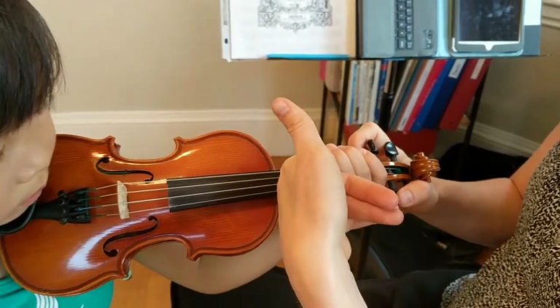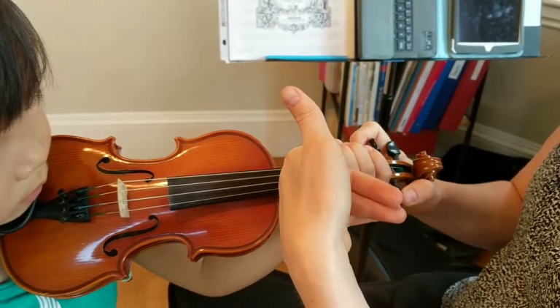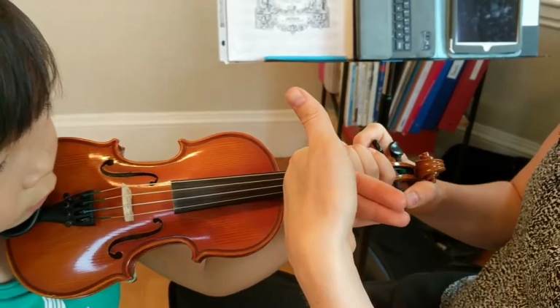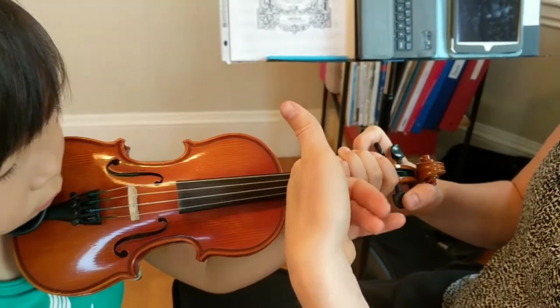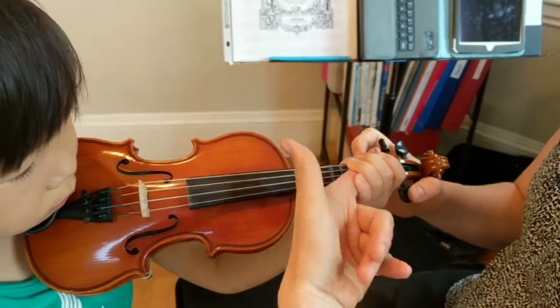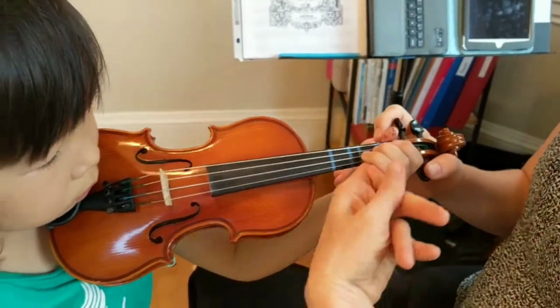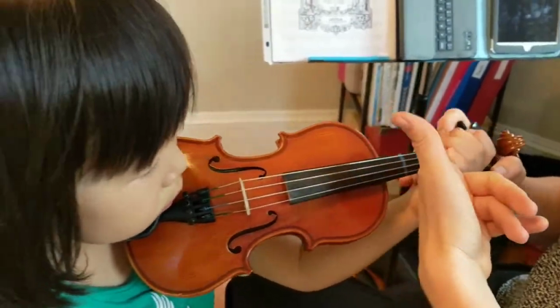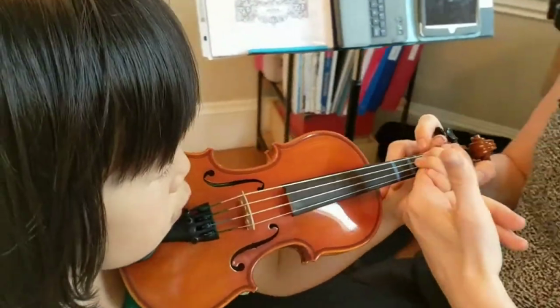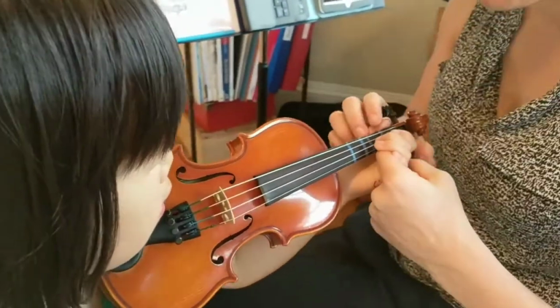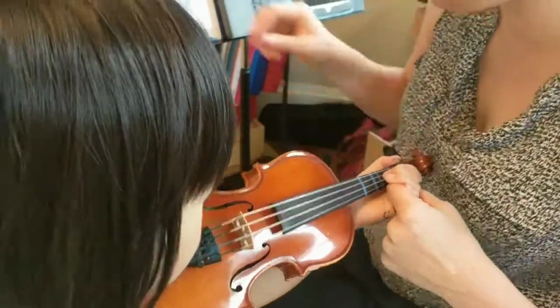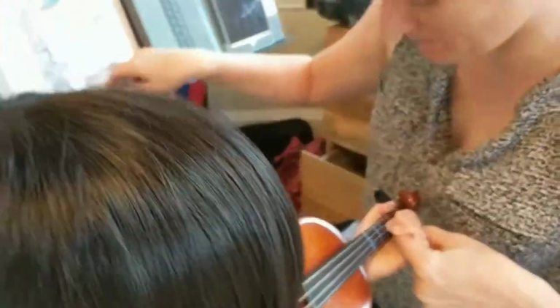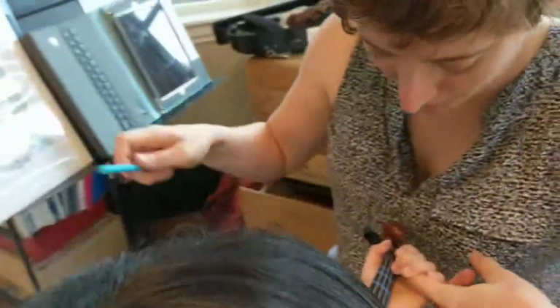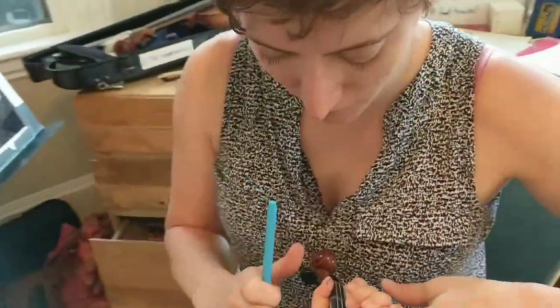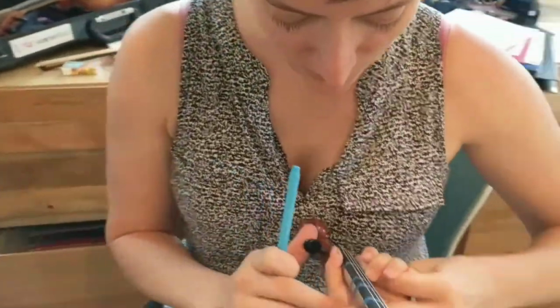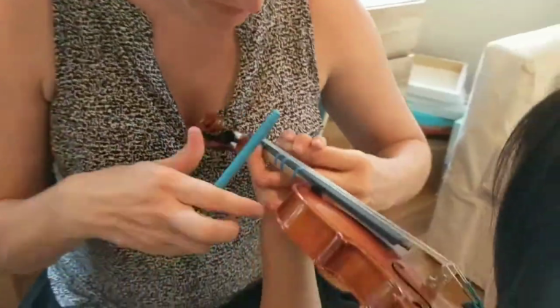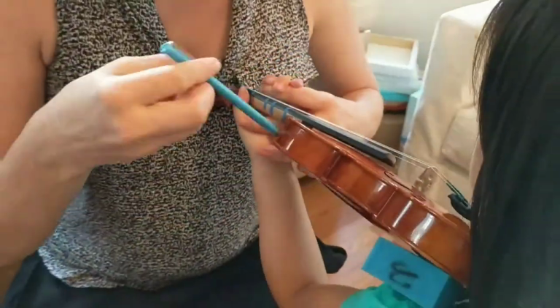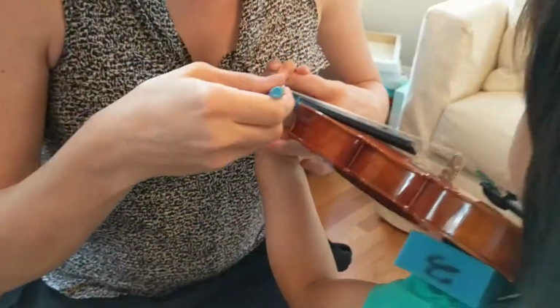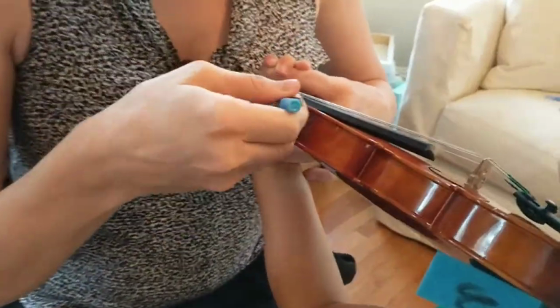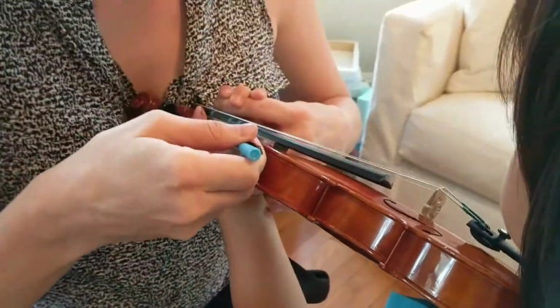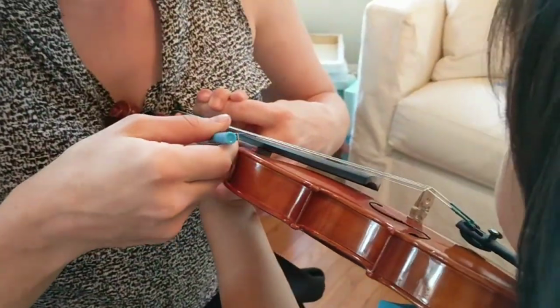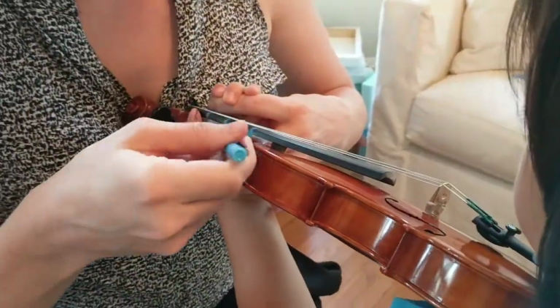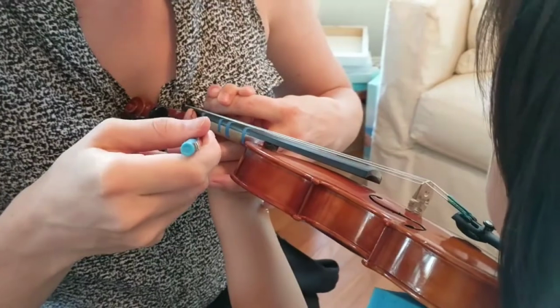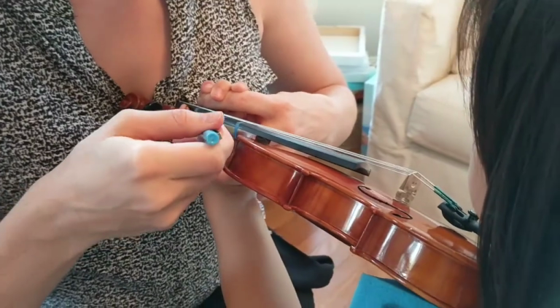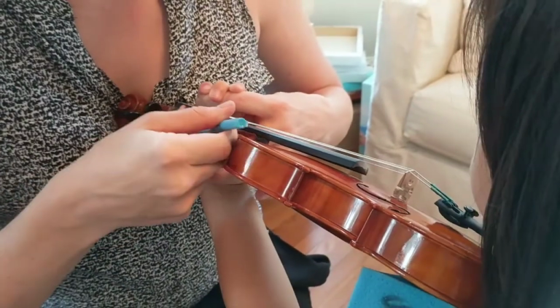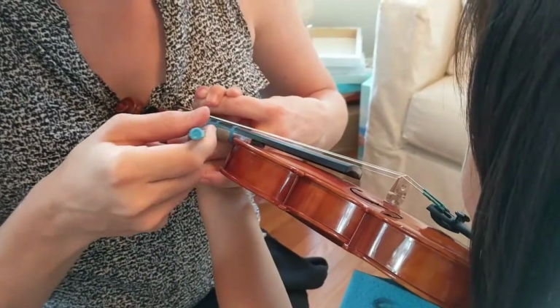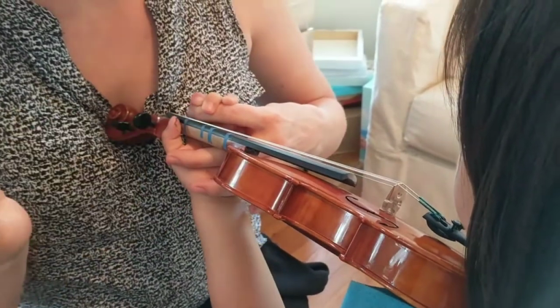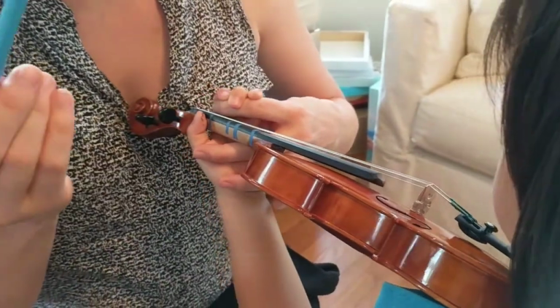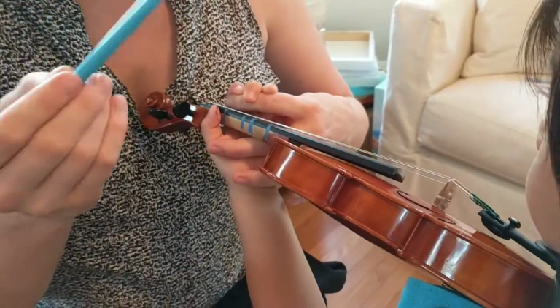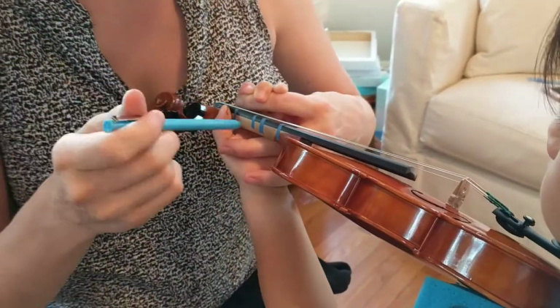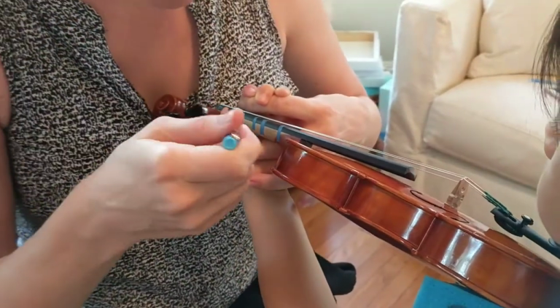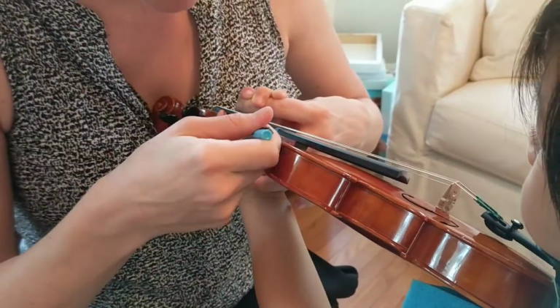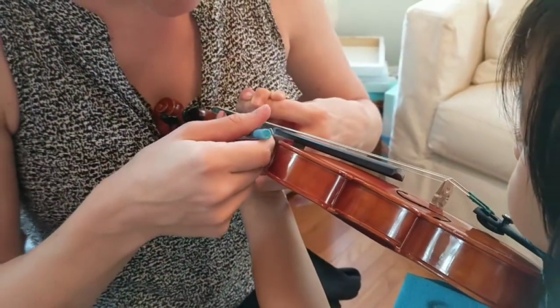So we have Fred and Sally facing us. And then the third thing is I'm looking for a little mouse hole between the neck of the violin and the thumb, so I can fit a tiny, skinny little pencil or pen through.